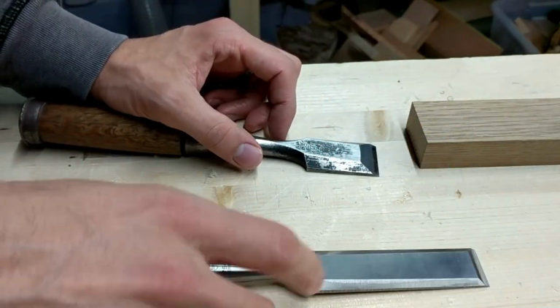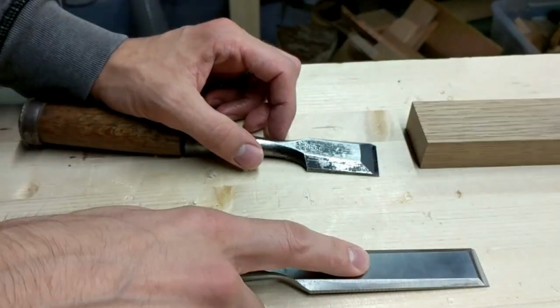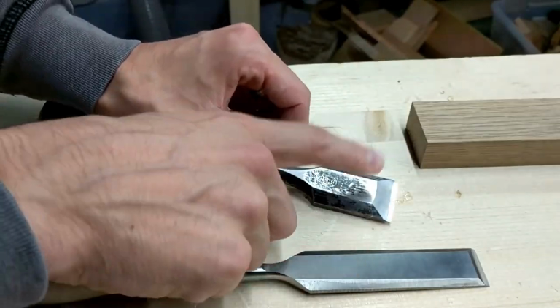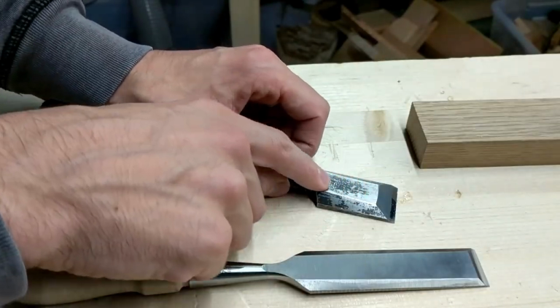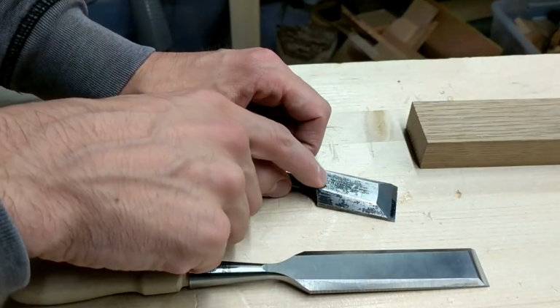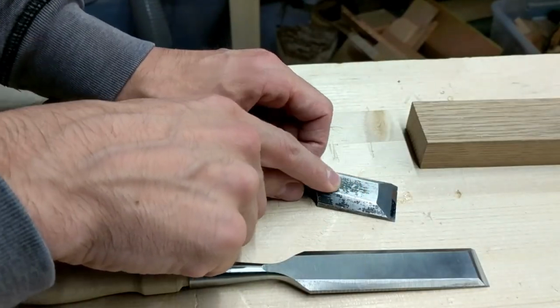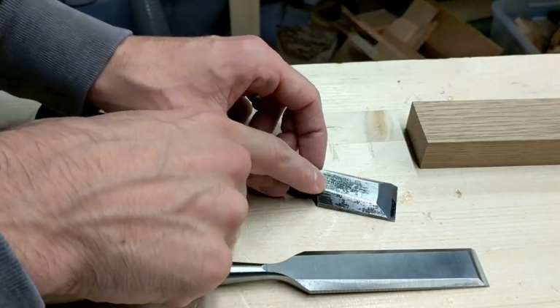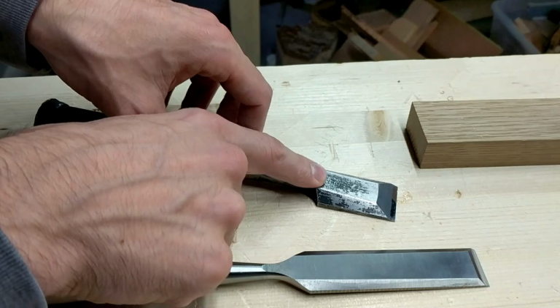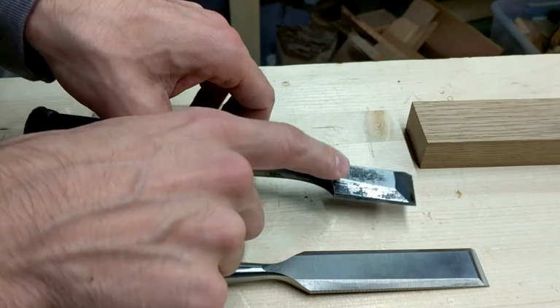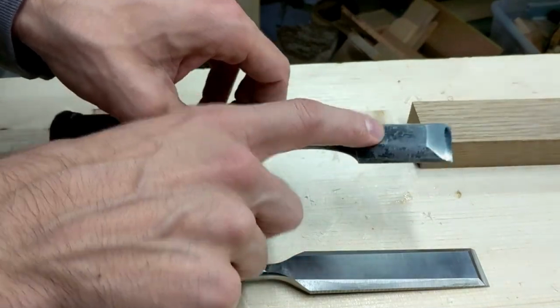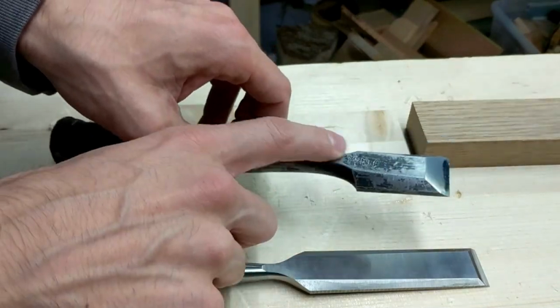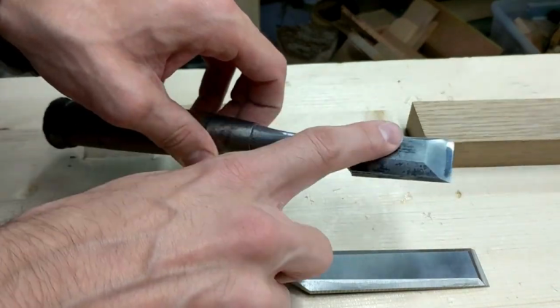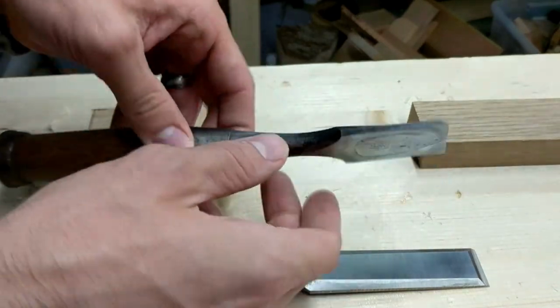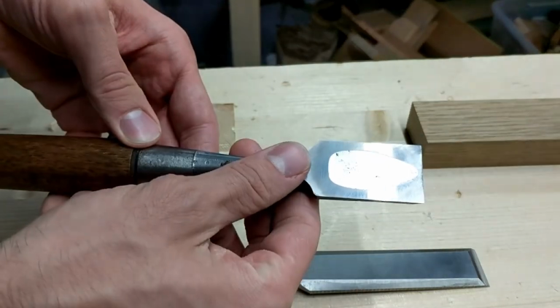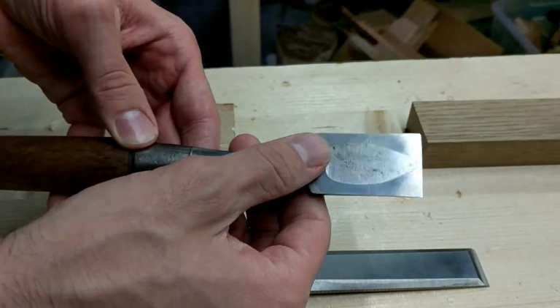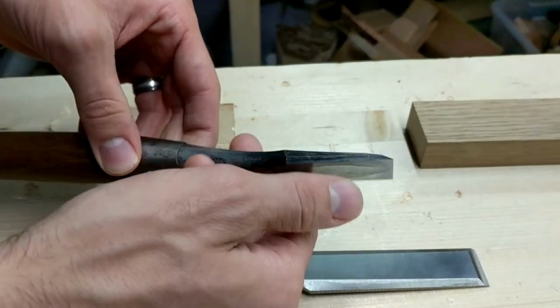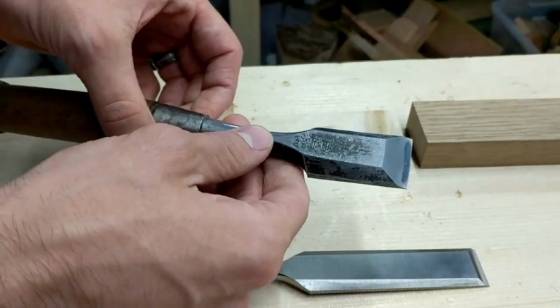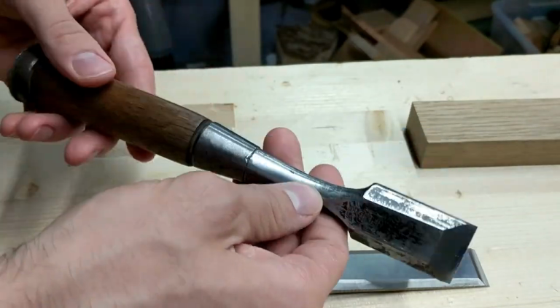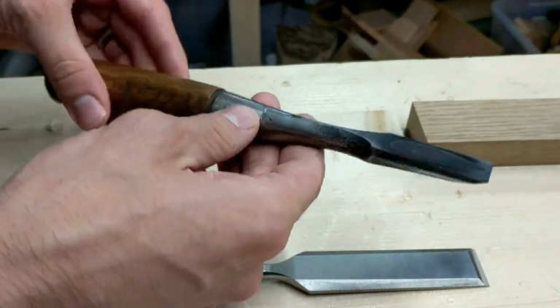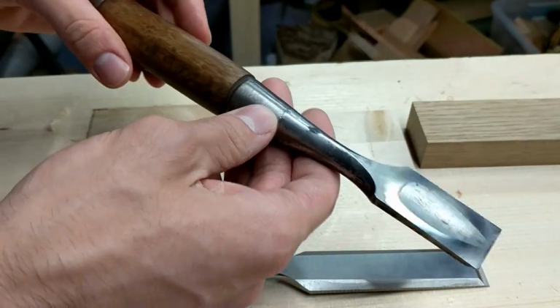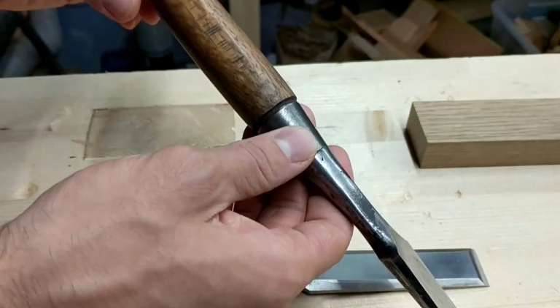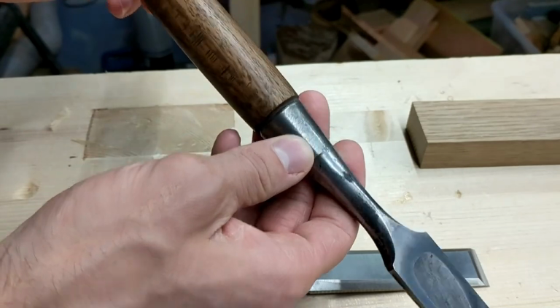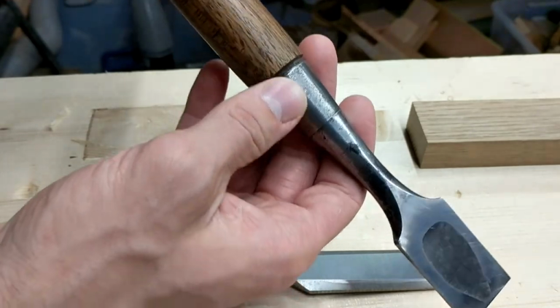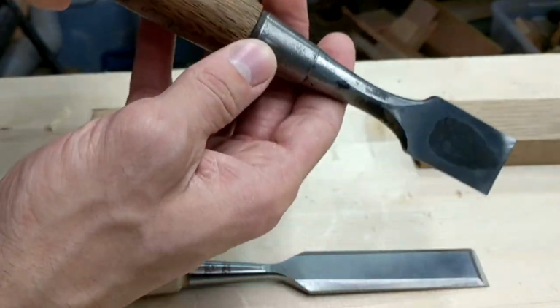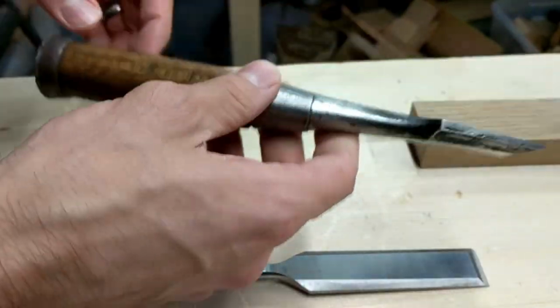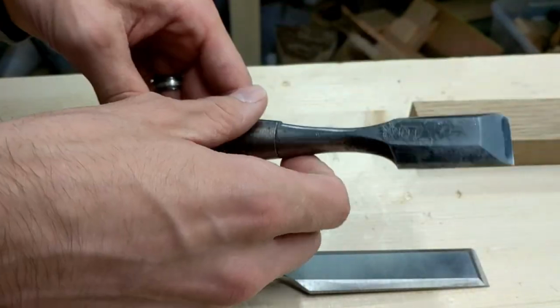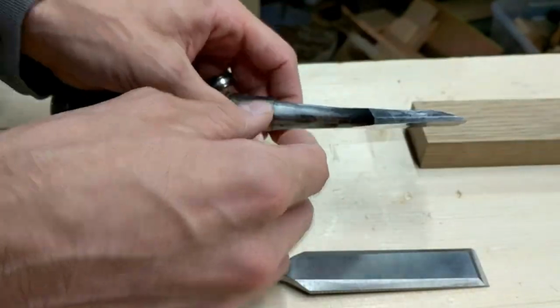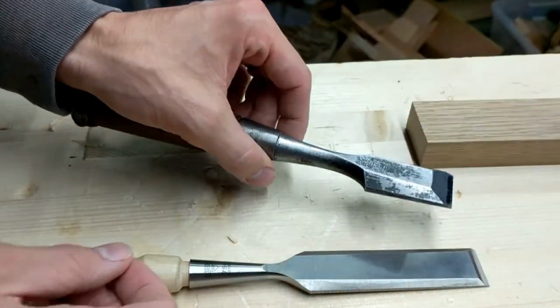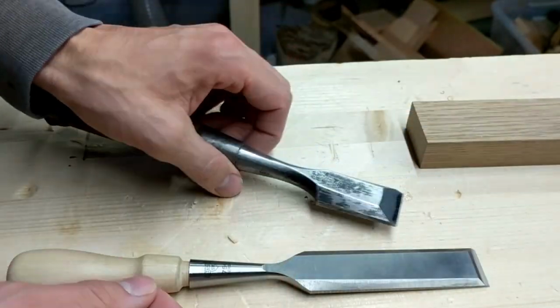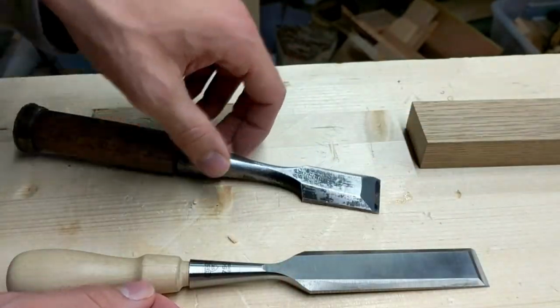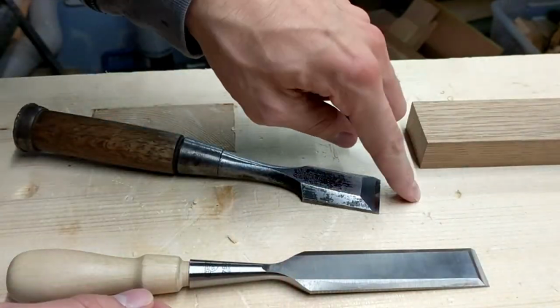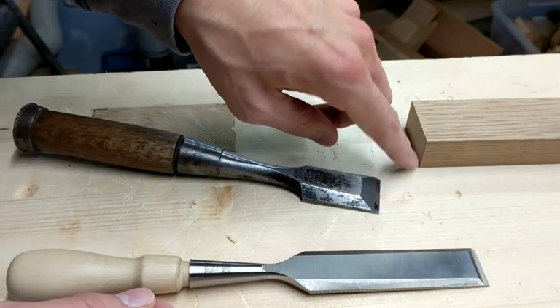The Stanley Sweethearts are a big upgrade to anything you're going to get at a big box store. From there I started looking into Japanese chisels out of curiosity, and I'm just blown away by how nice they are — they really are something else. That really inspired me to start looking into getting Japanese hand planes, which is like a whole other can of worms.